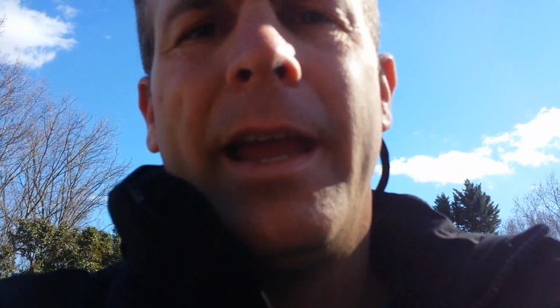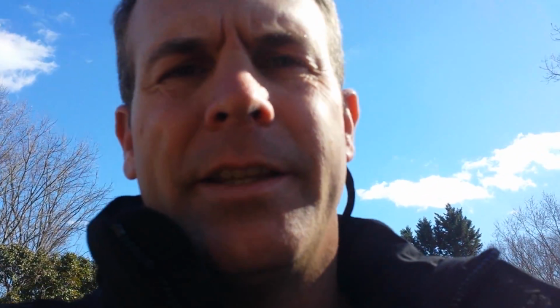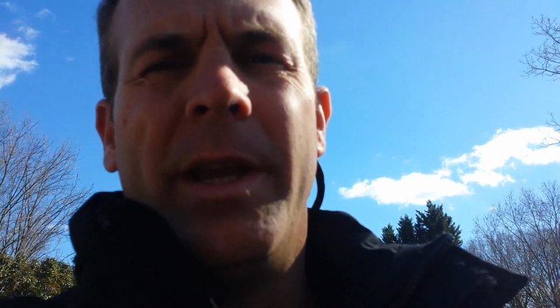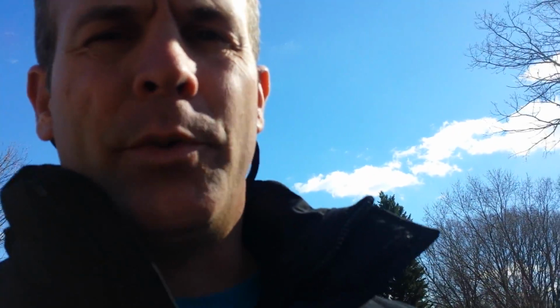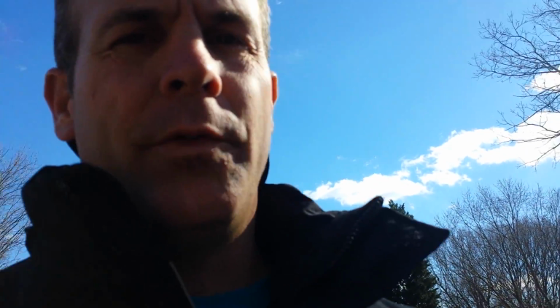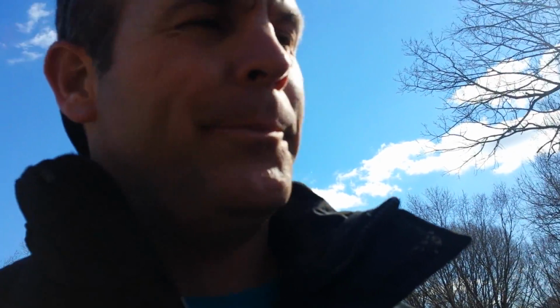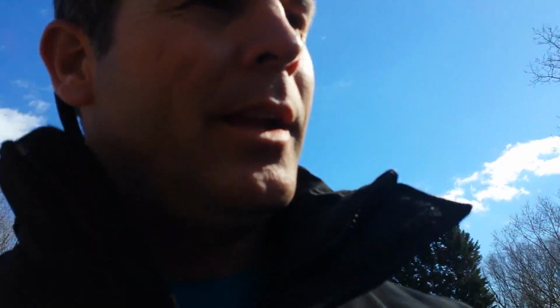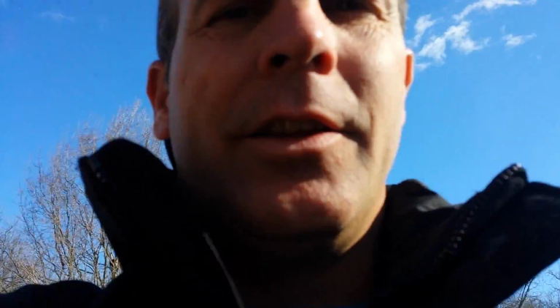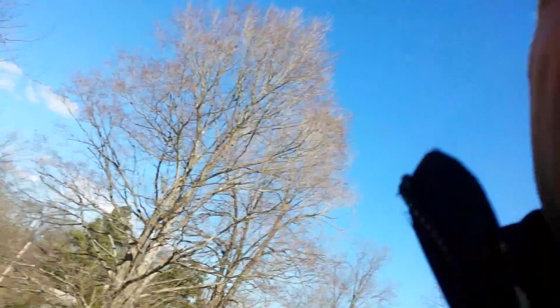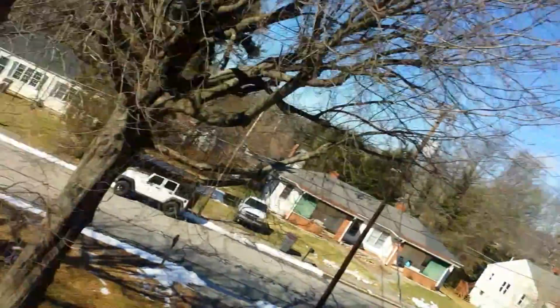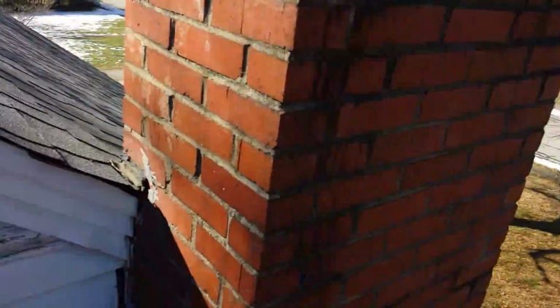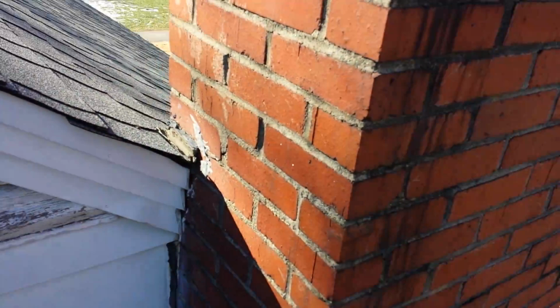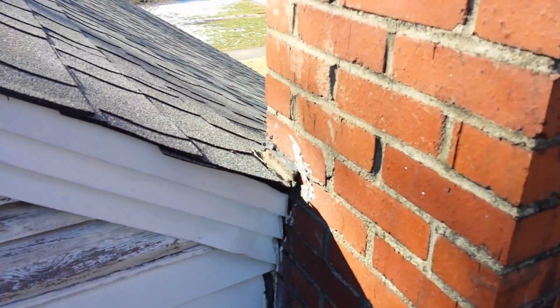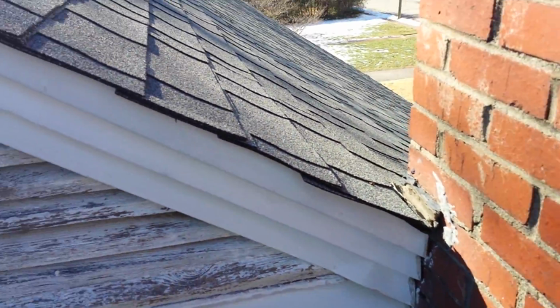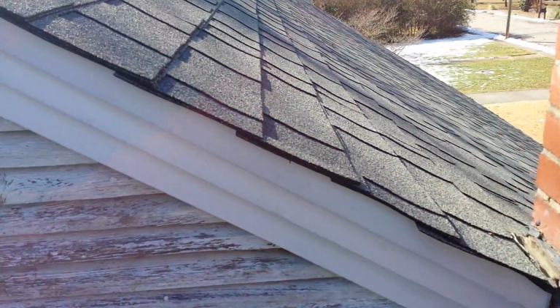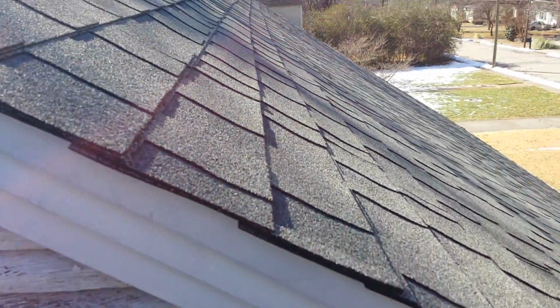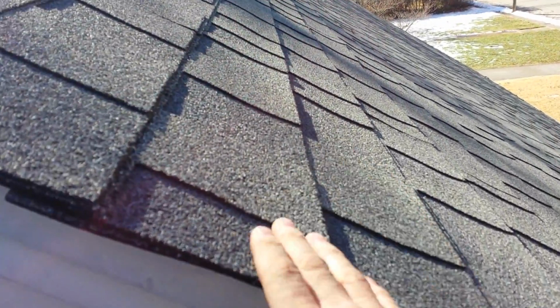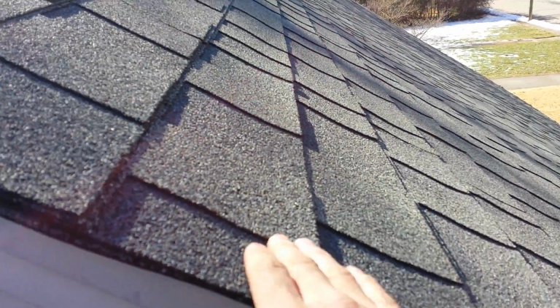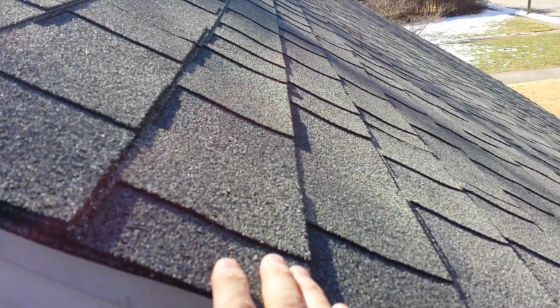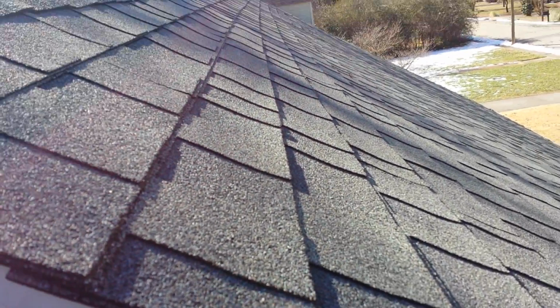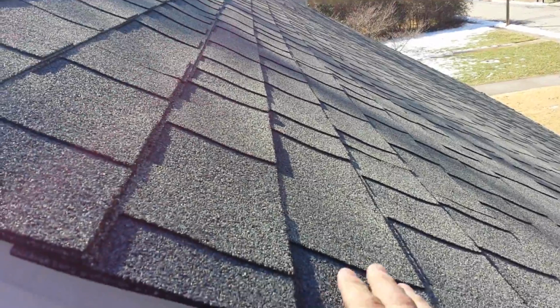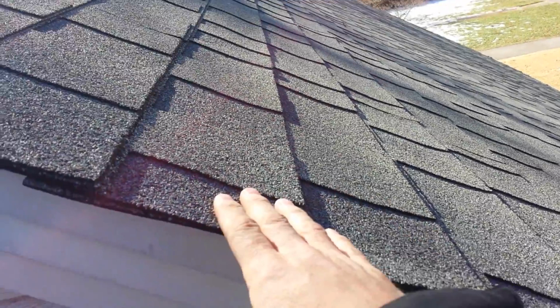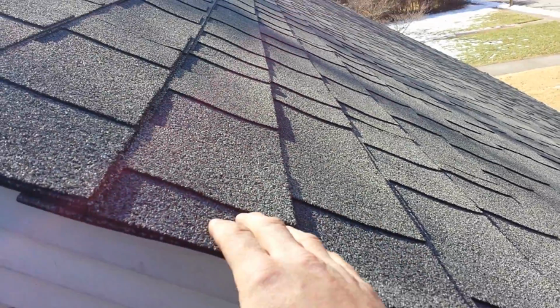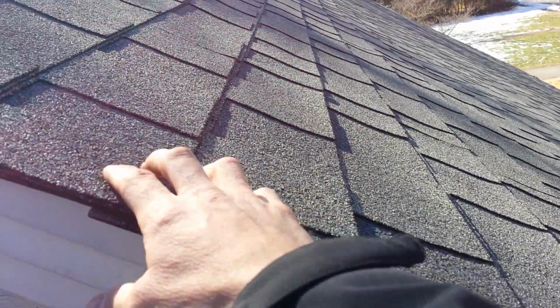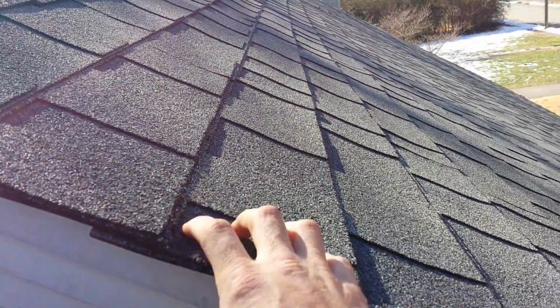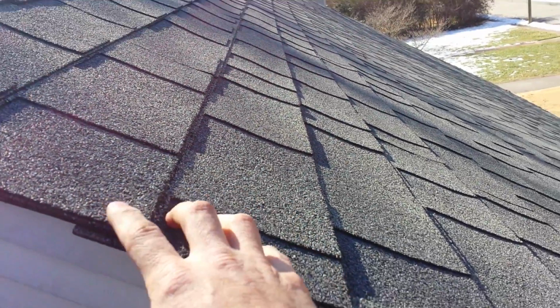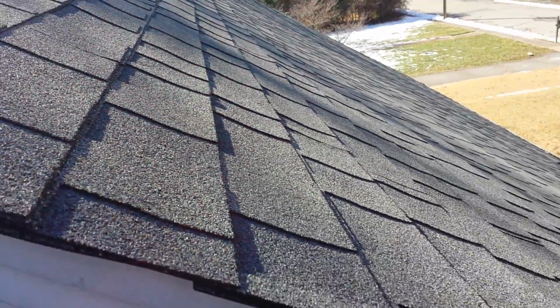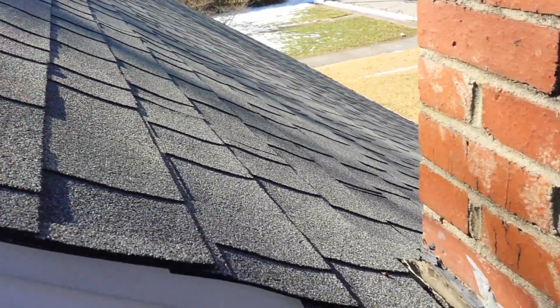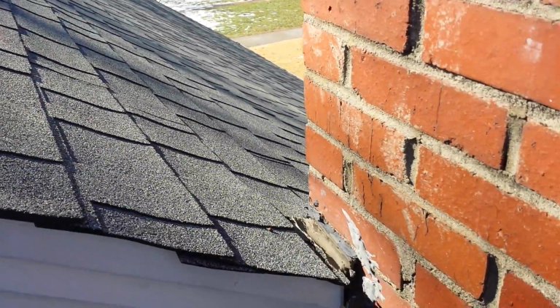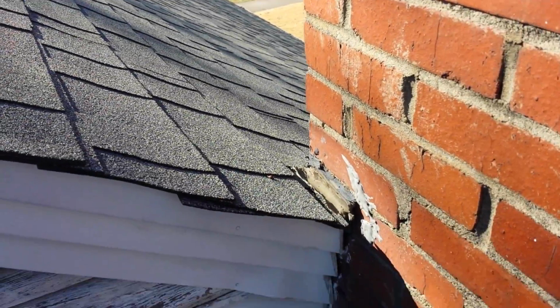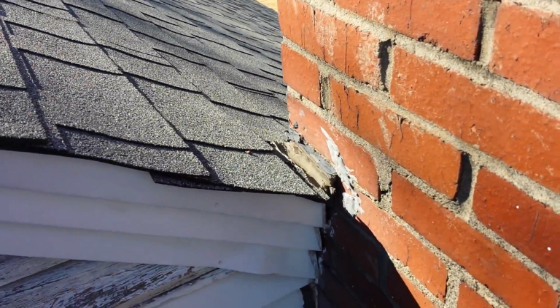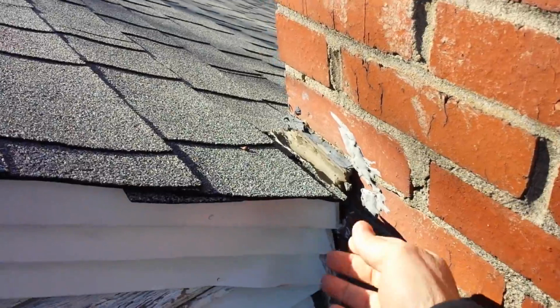Hey Alyssa, this is Jimmy. I'm up on your roof looking at what's going on, and the shingles themselves are not in bad shape. The granules are still on them and everything. Whoever put it on just did a poor, poor job.